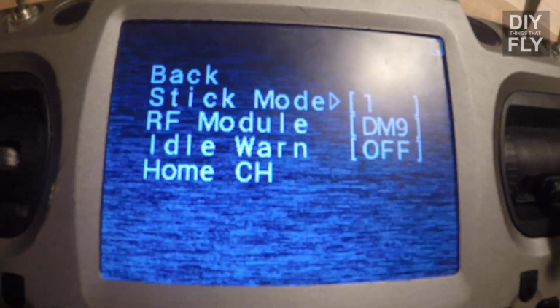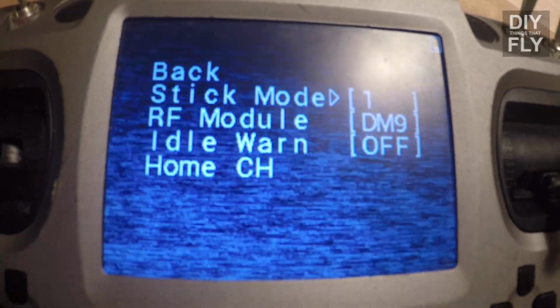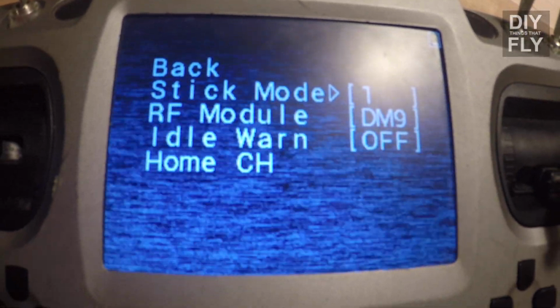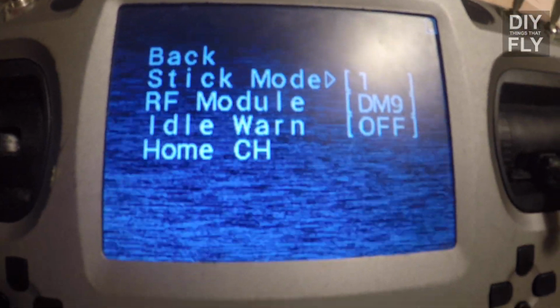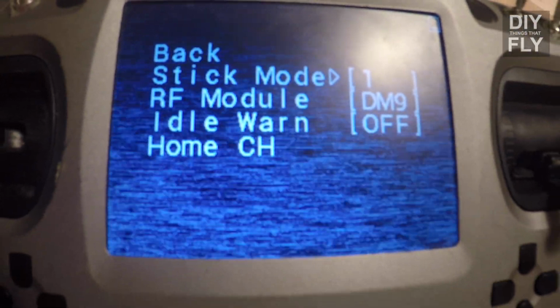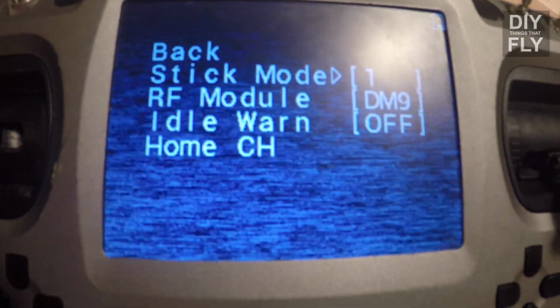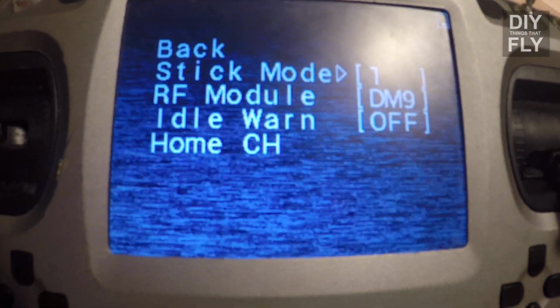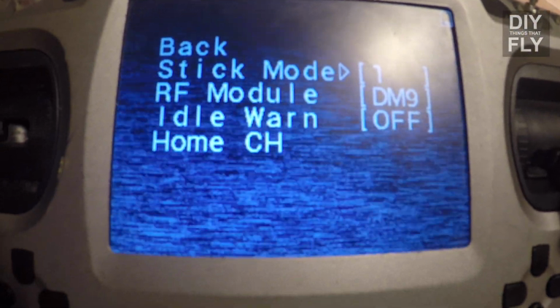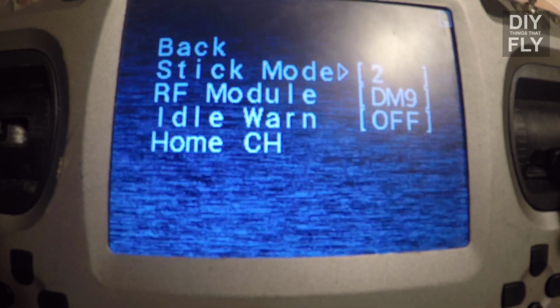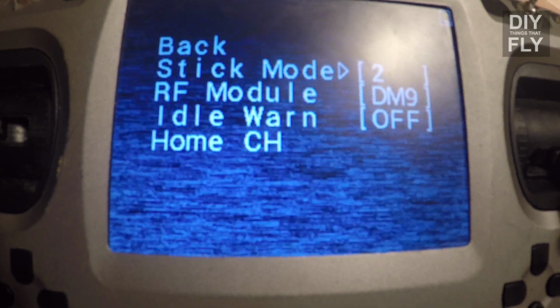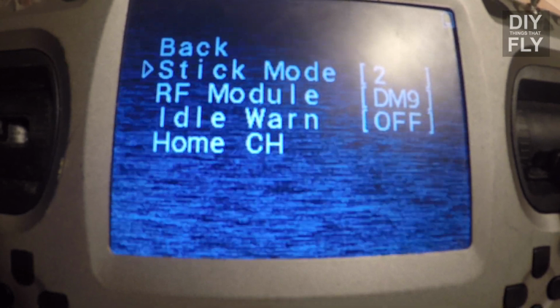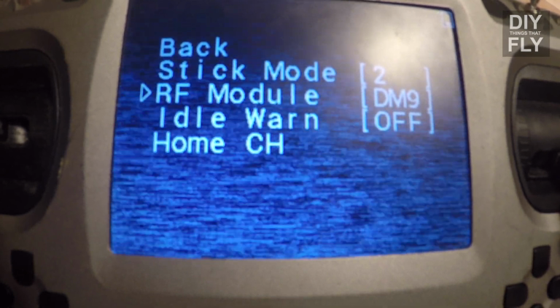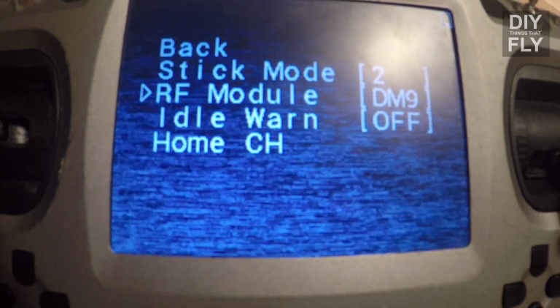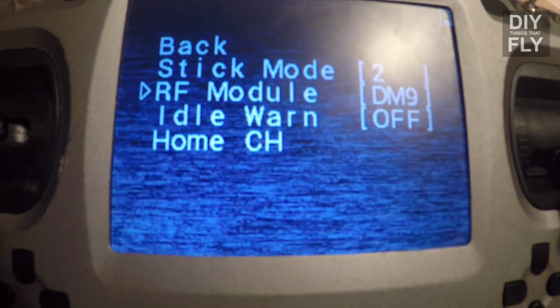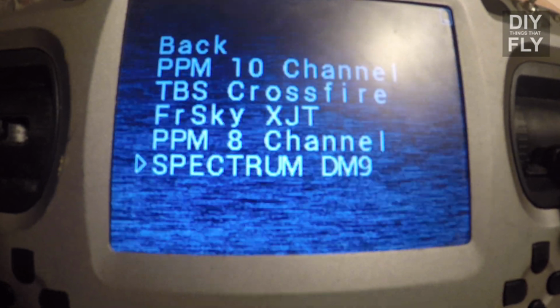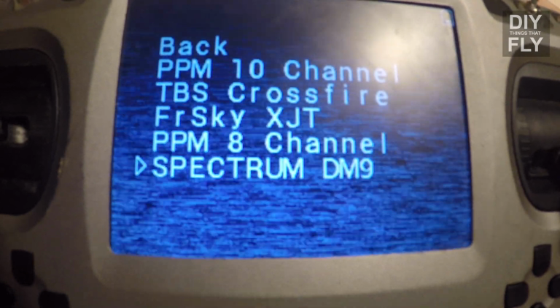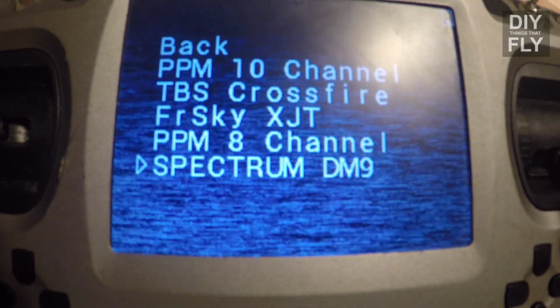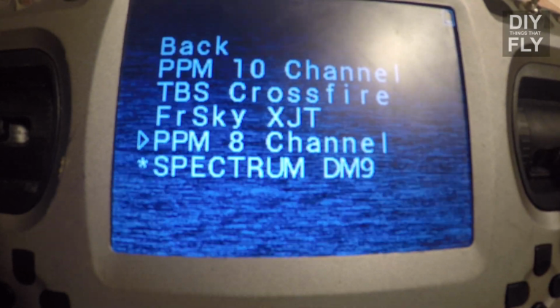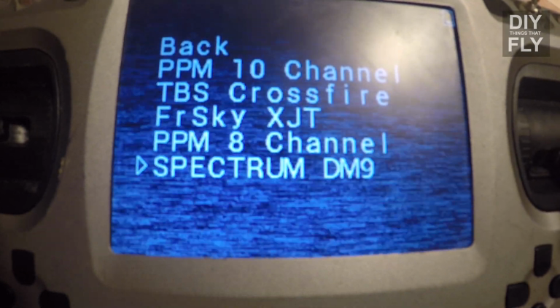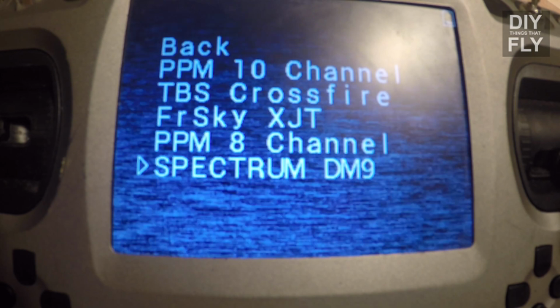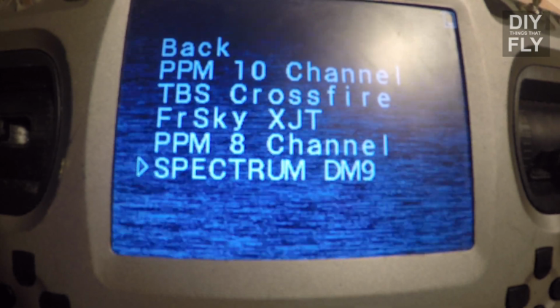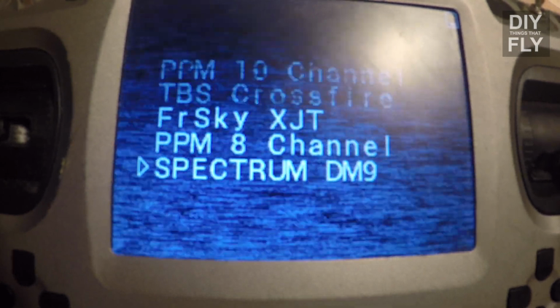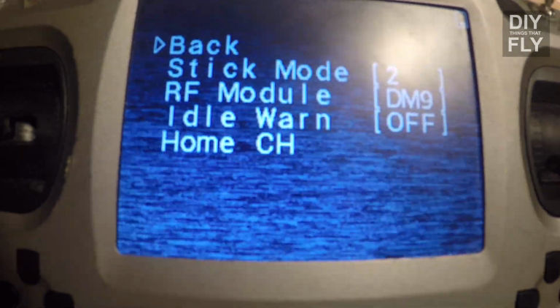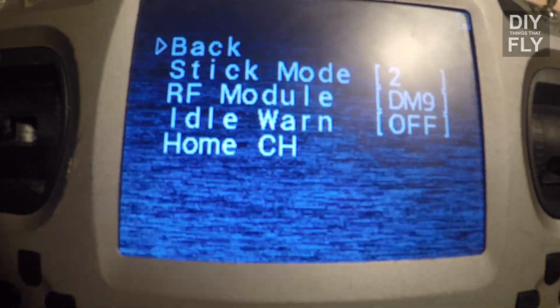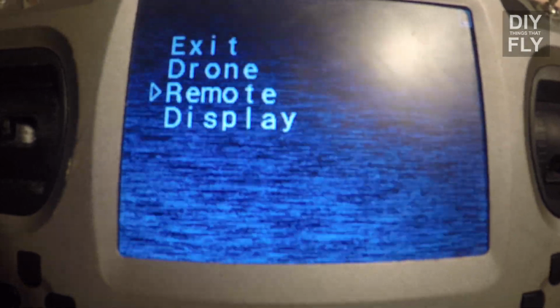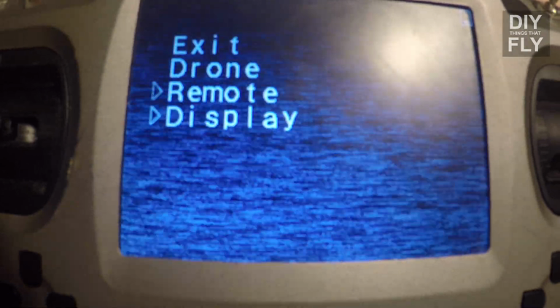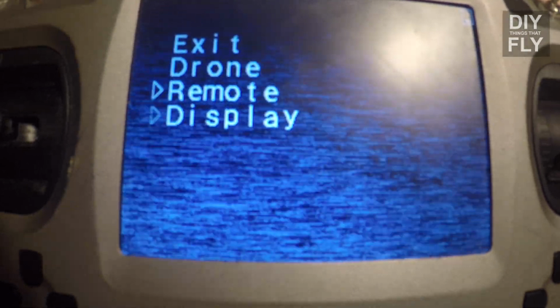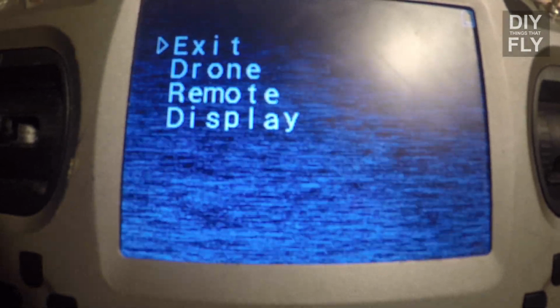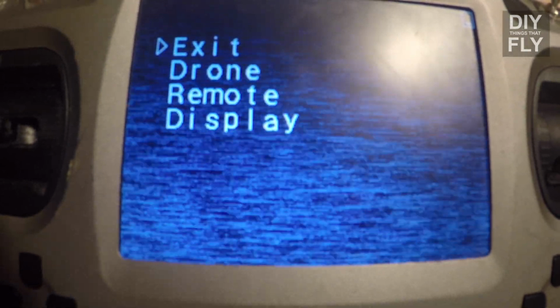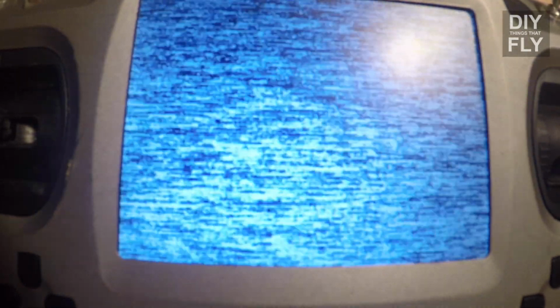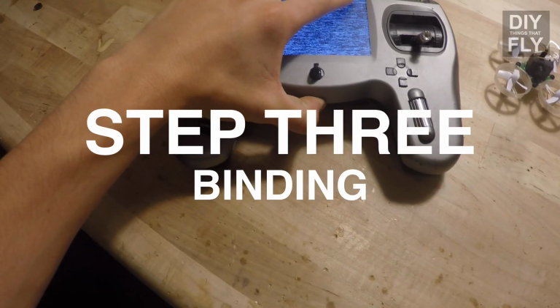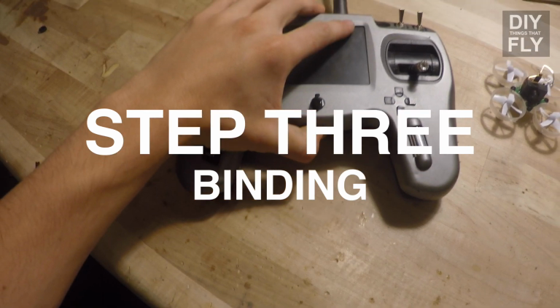Make sure your stick mode is set properly — for you, this will probably be mode 2. Under RF Module, make sure that's set to the Spectrum DM-9. Click back, exit, and turn your transmitter off.